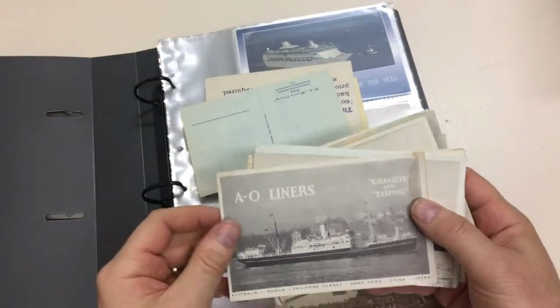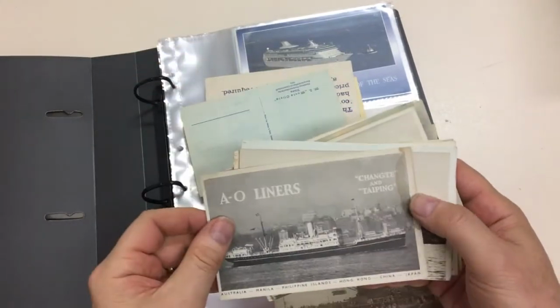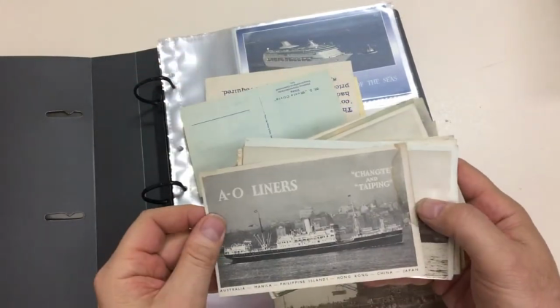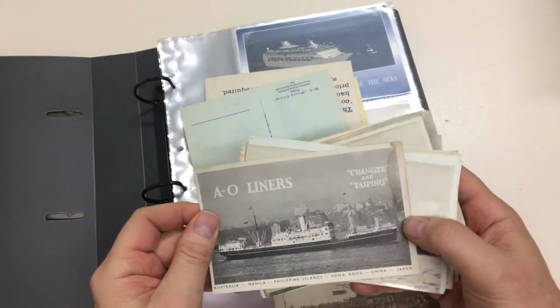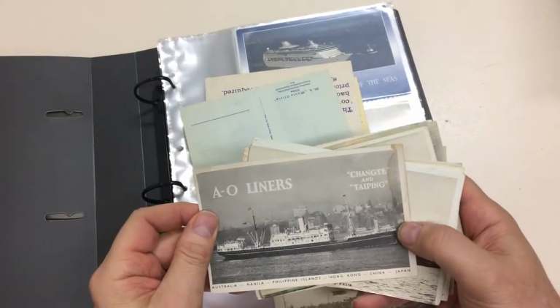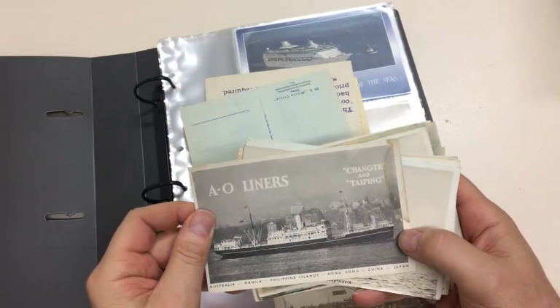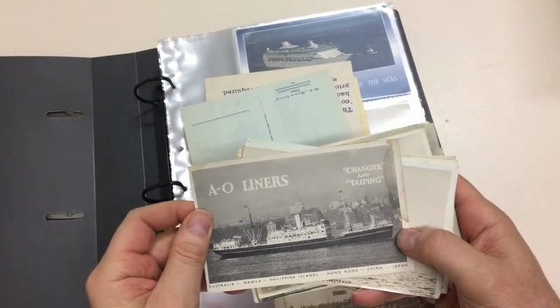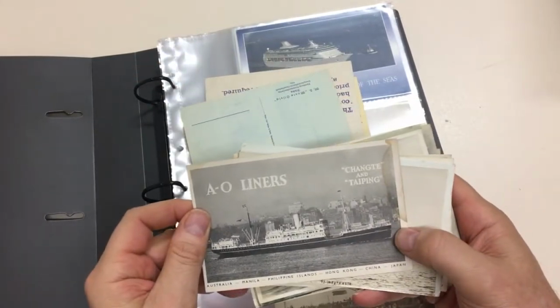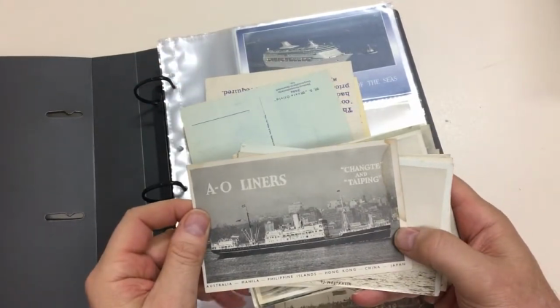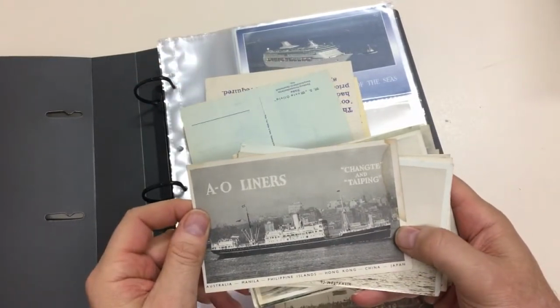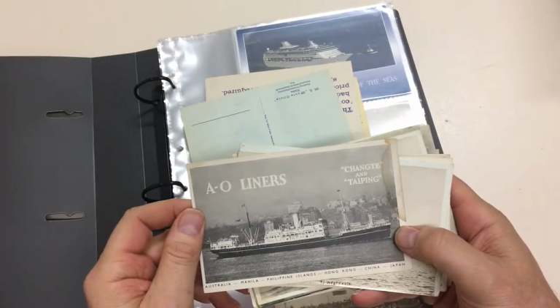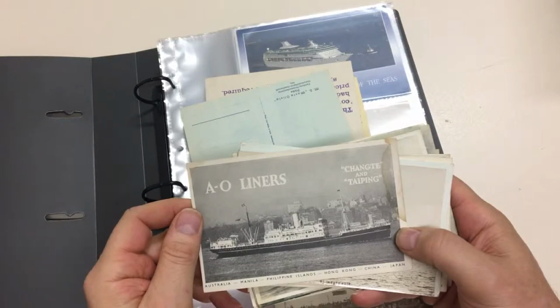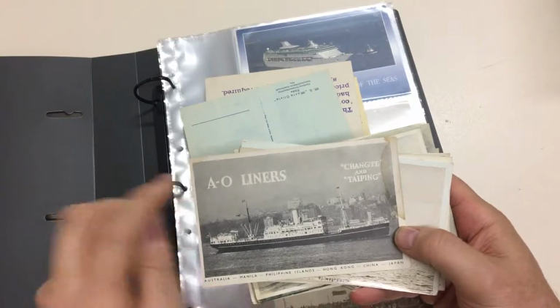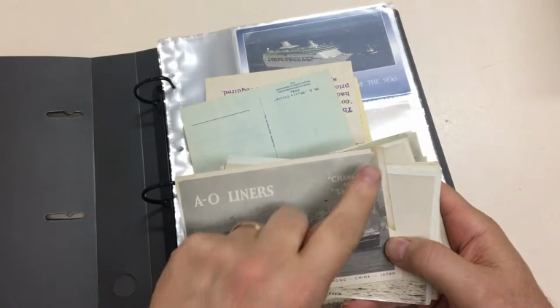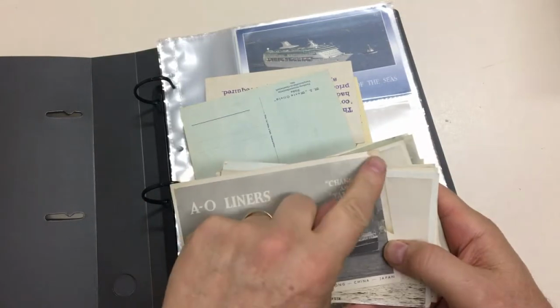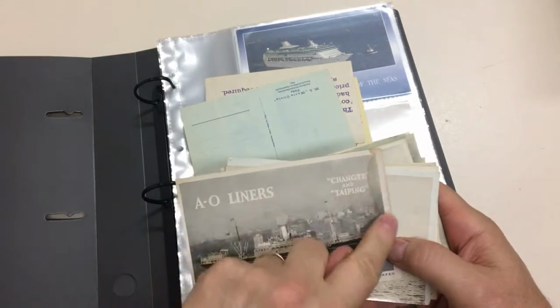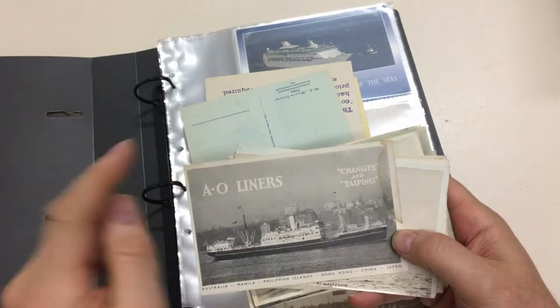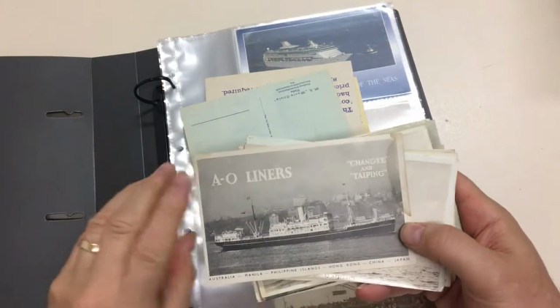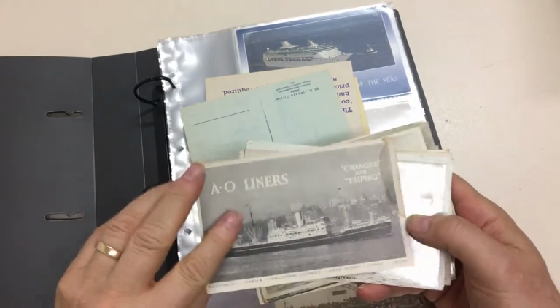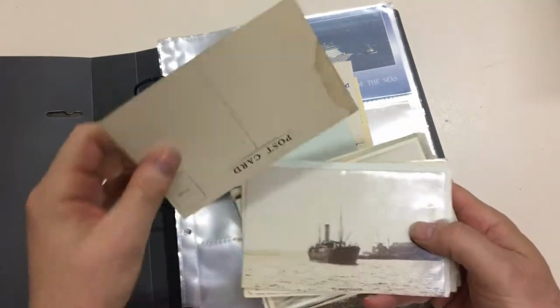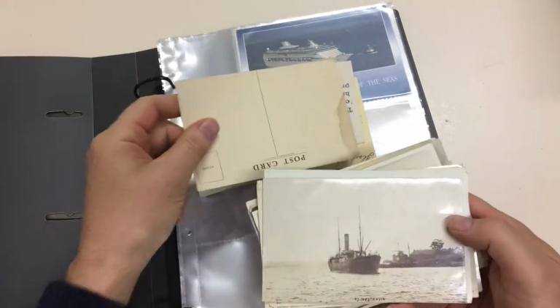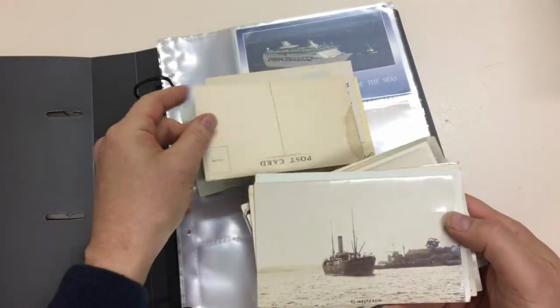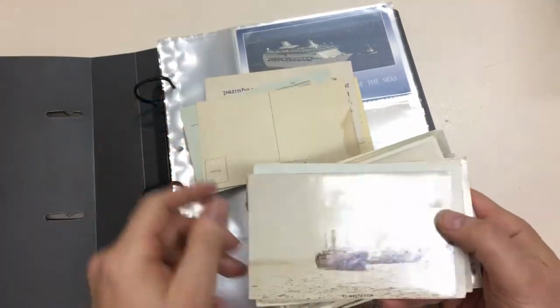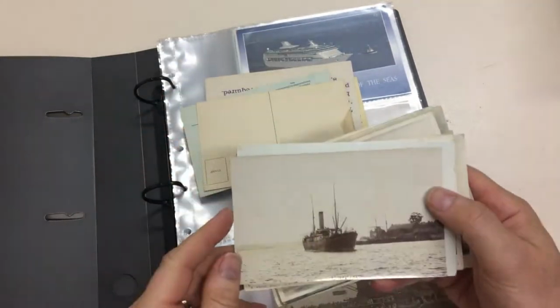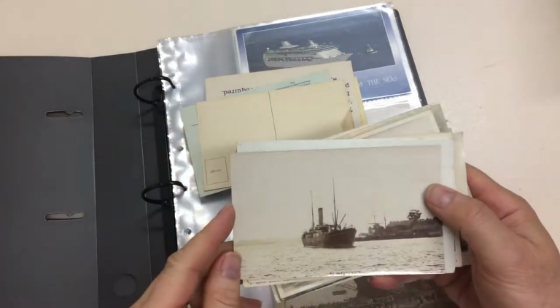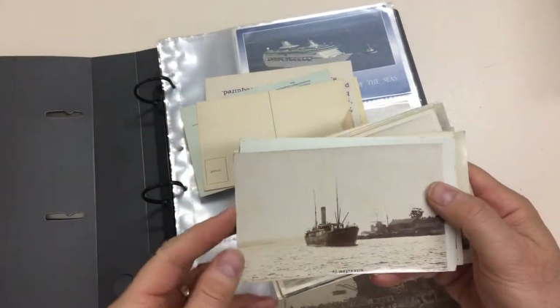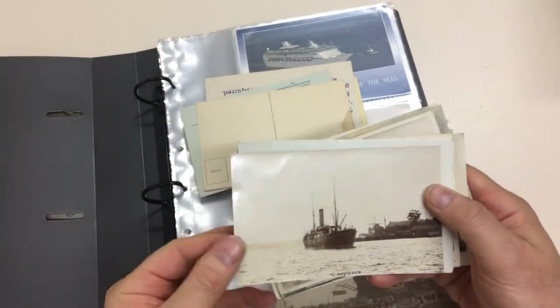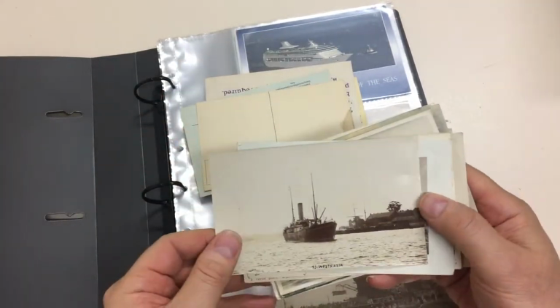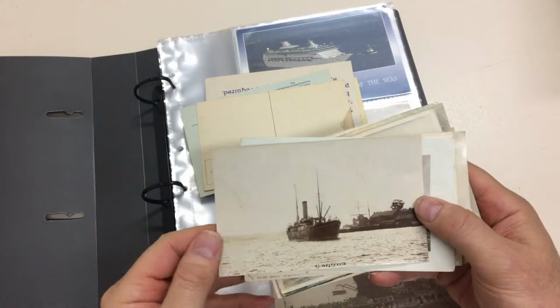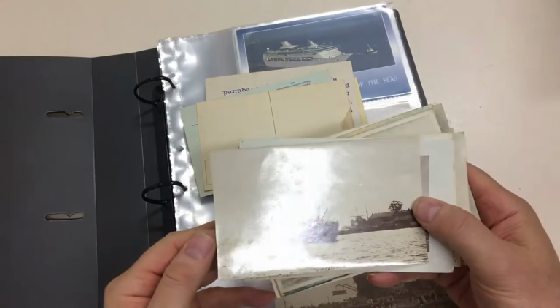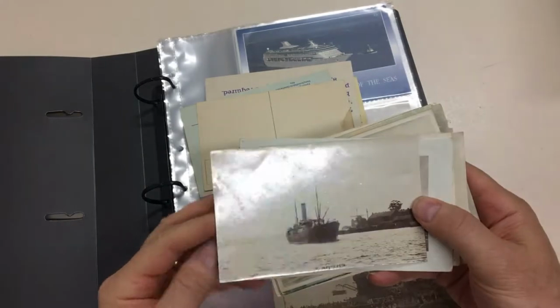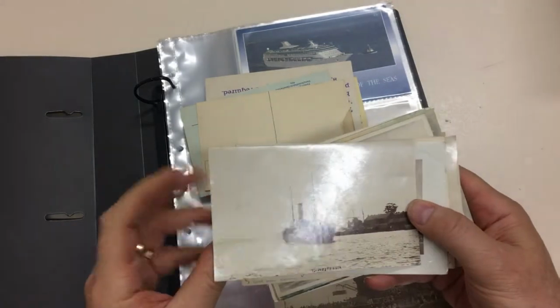A.O. Lines liners — Changtee and Taiping — unfortunately with a stain there. TS West Australia, real photo.